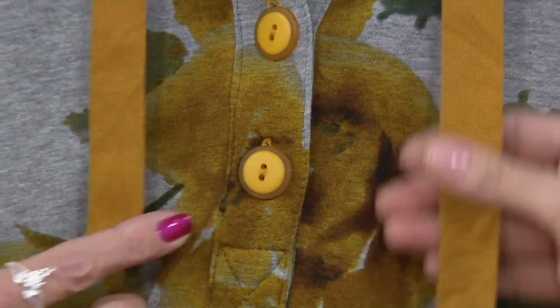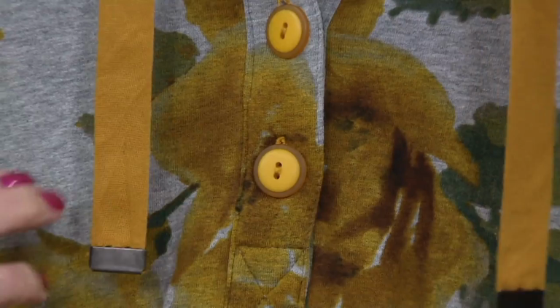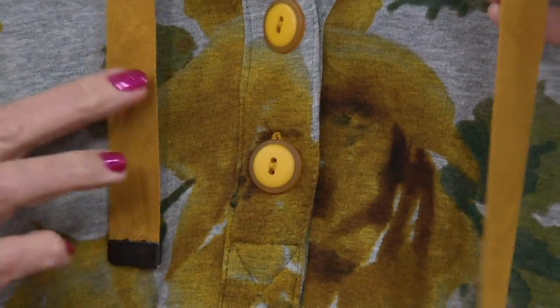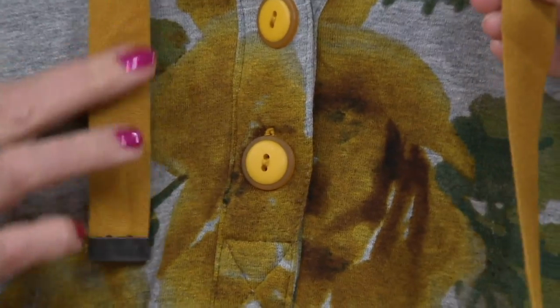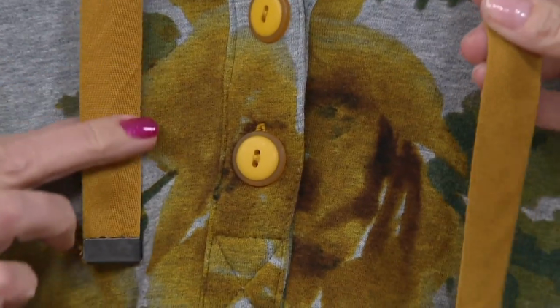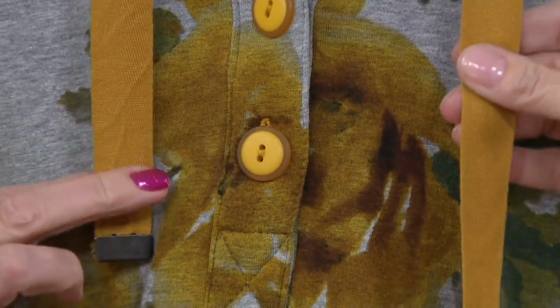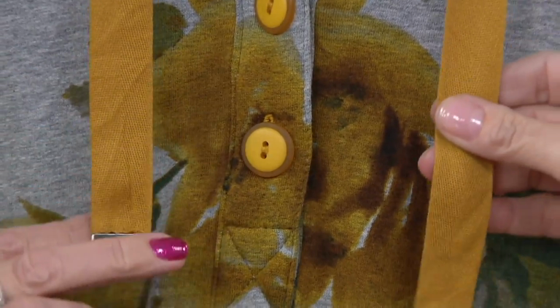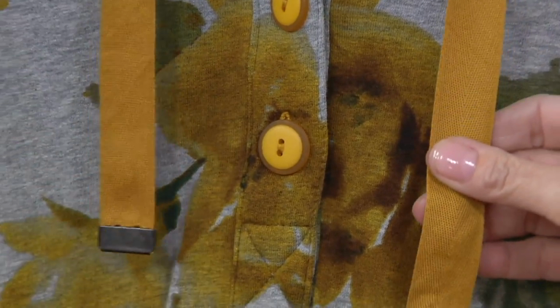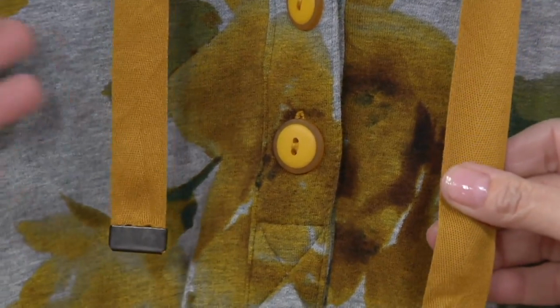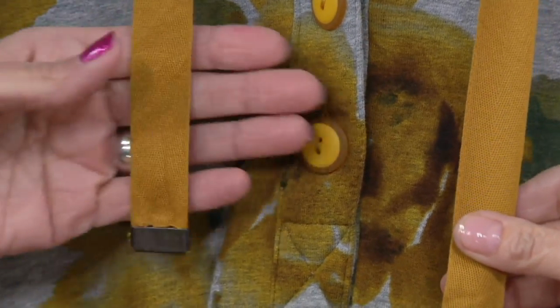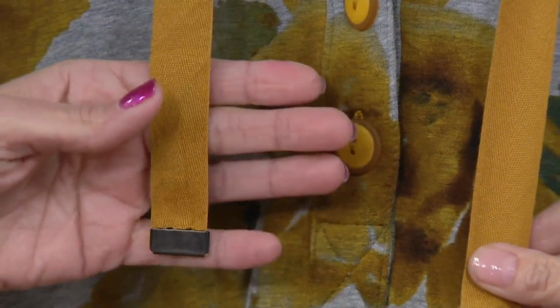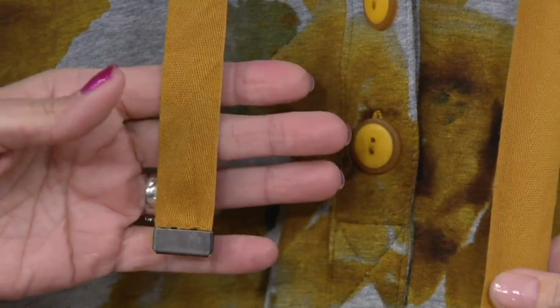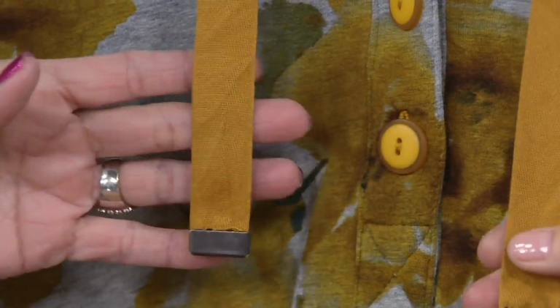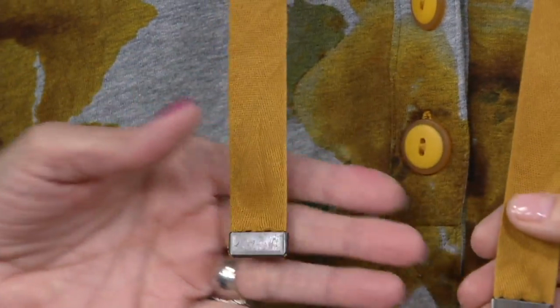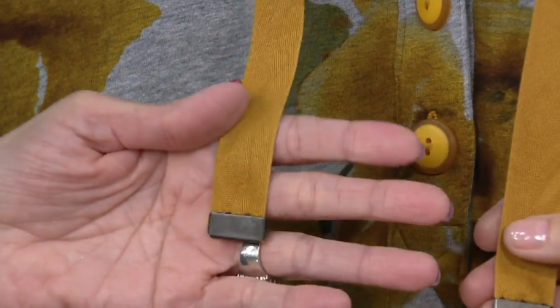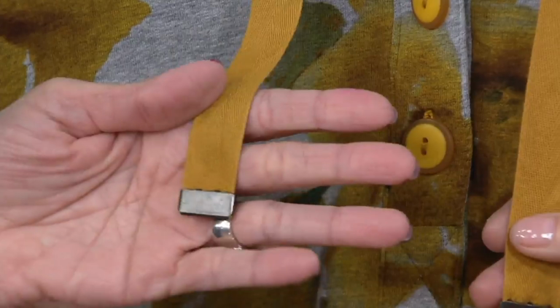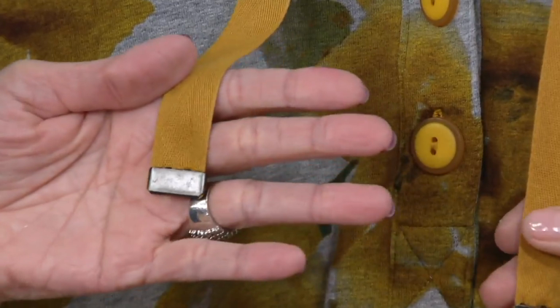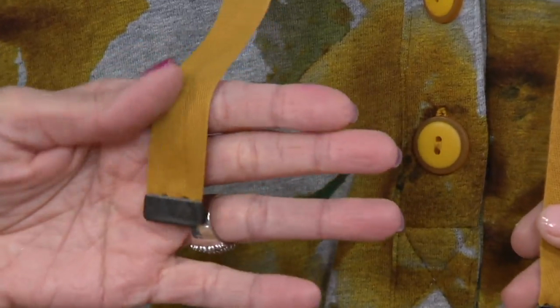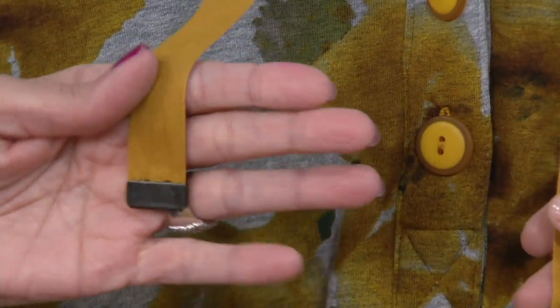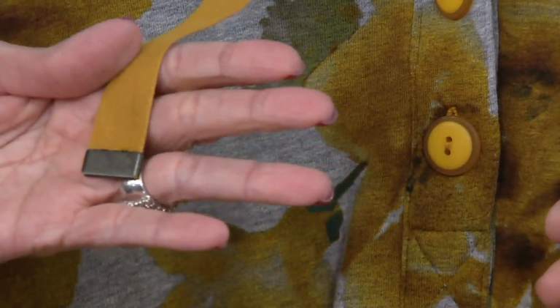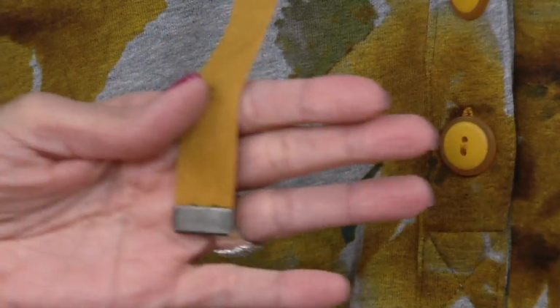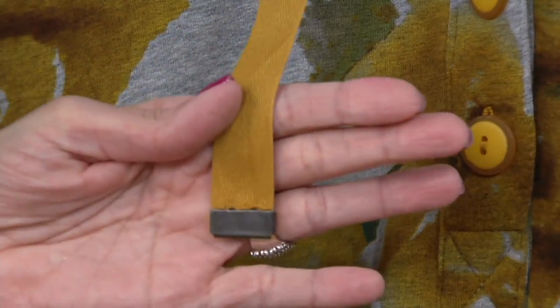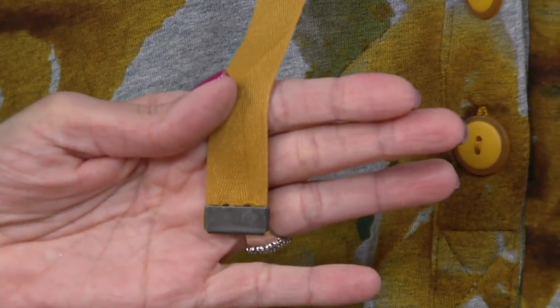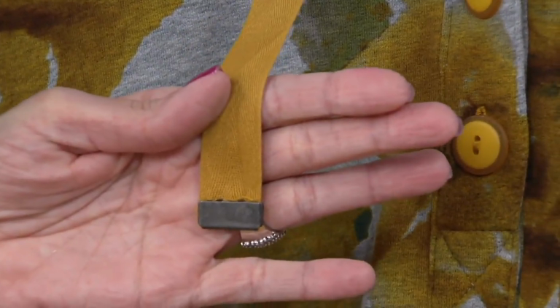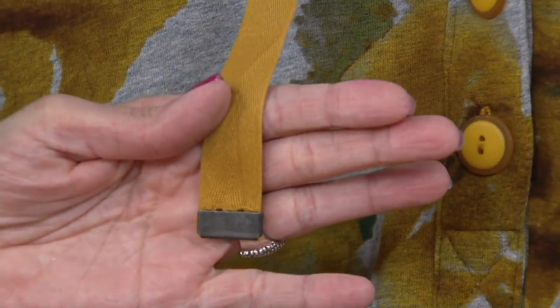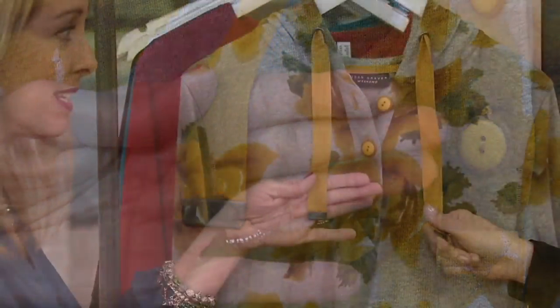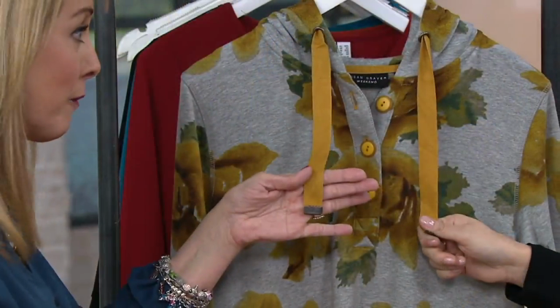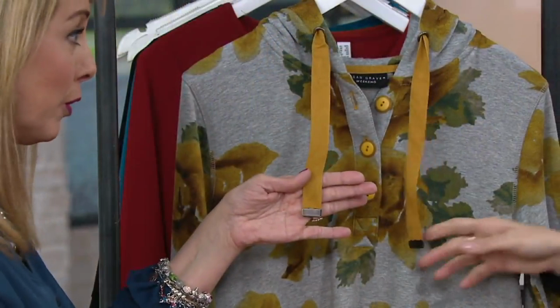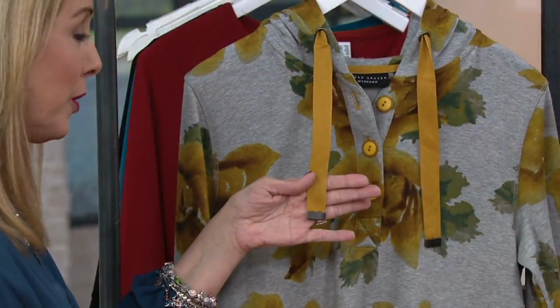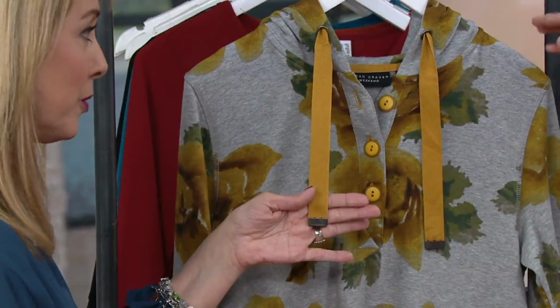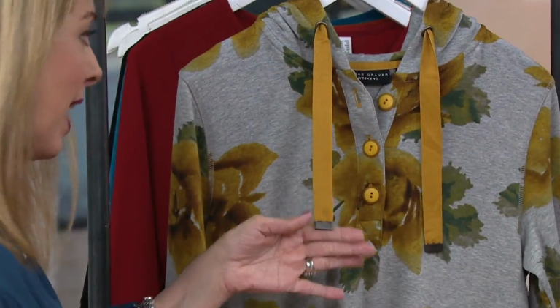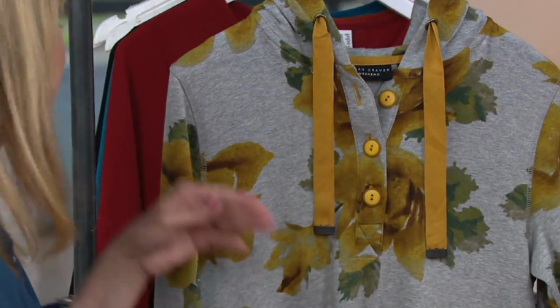And then you have this amazing taping. Look at even the hardware detail on the end — wow. Quality, cute, gorgeous, easy, comfortable. True to size. All right.